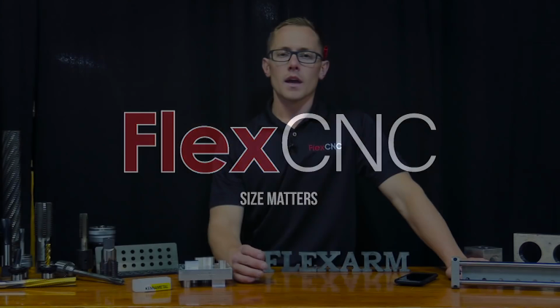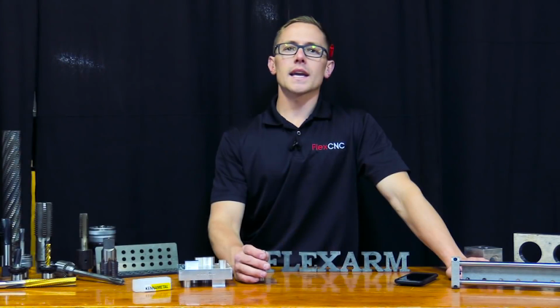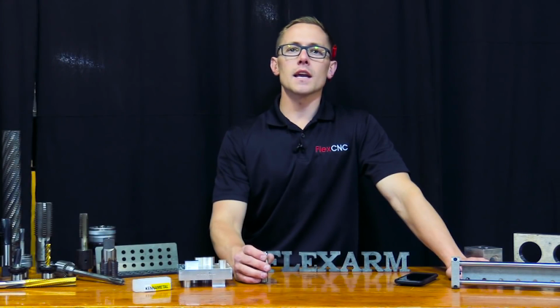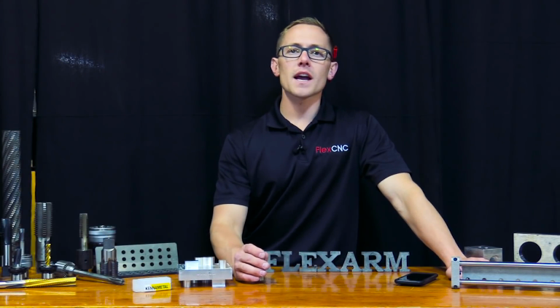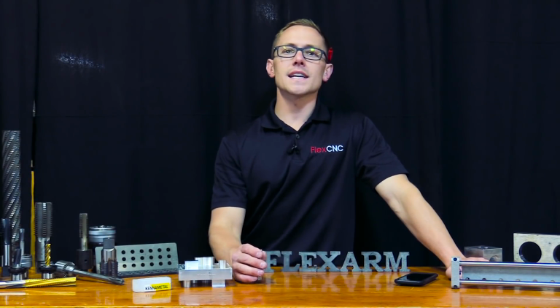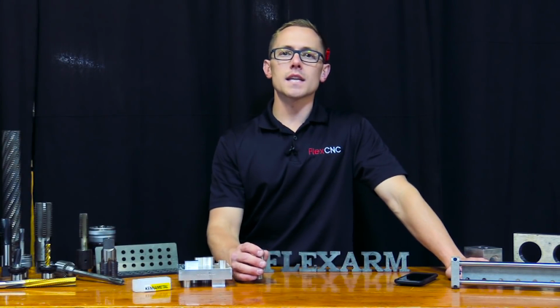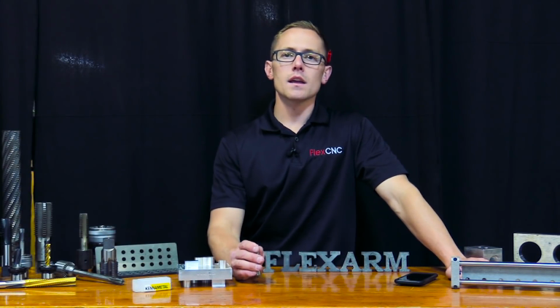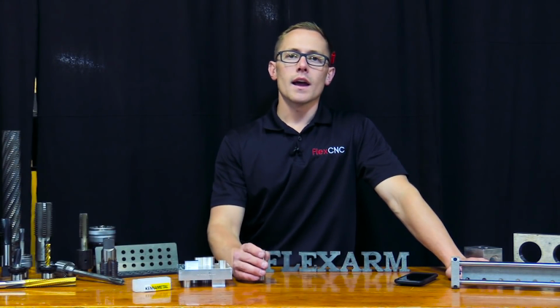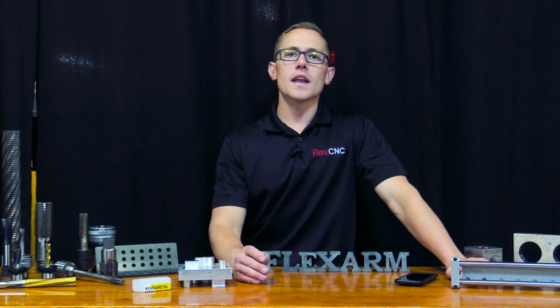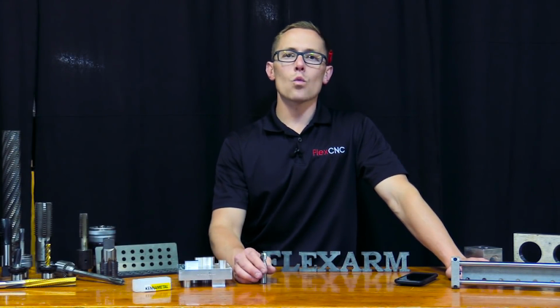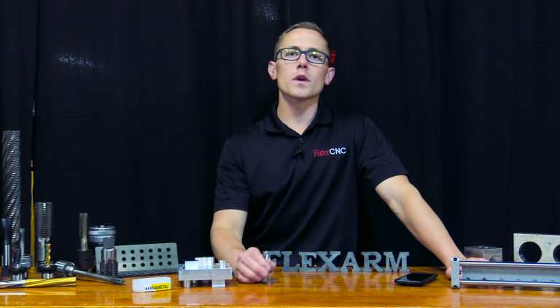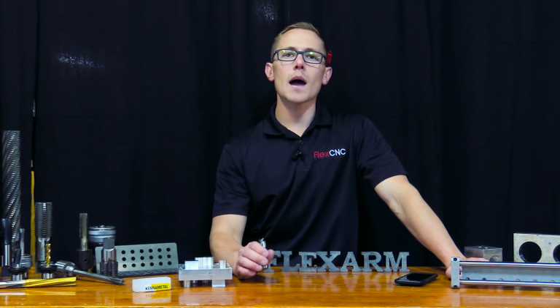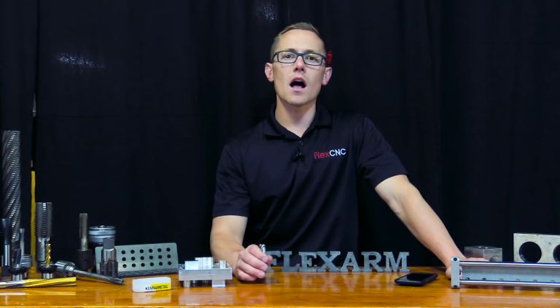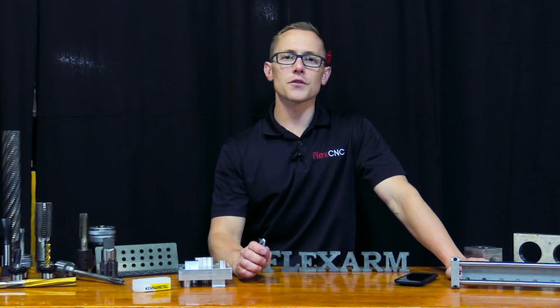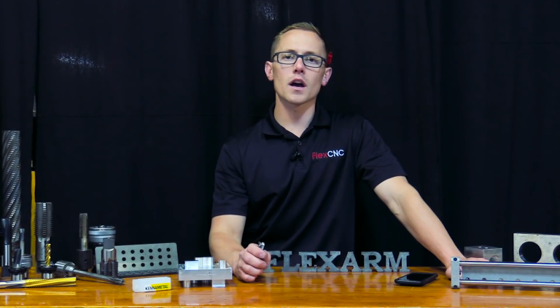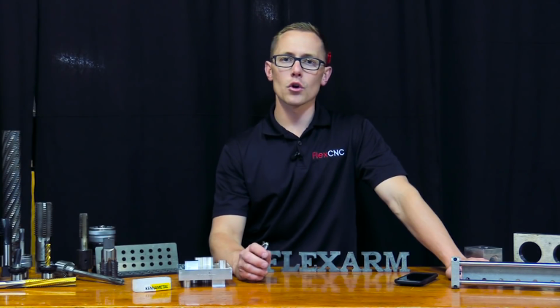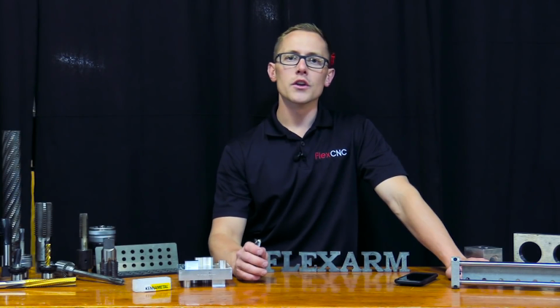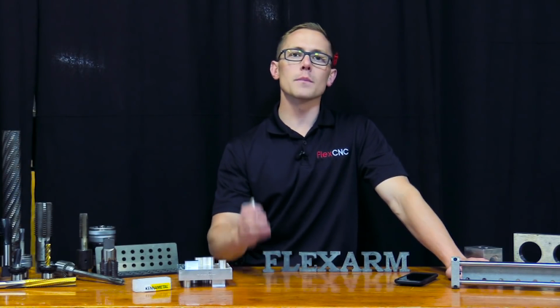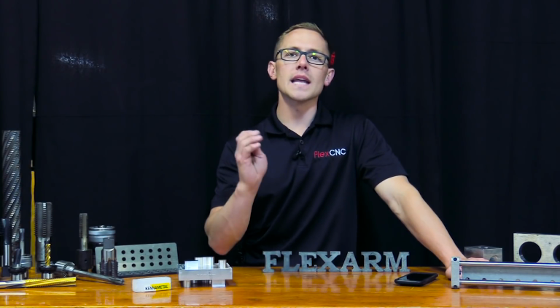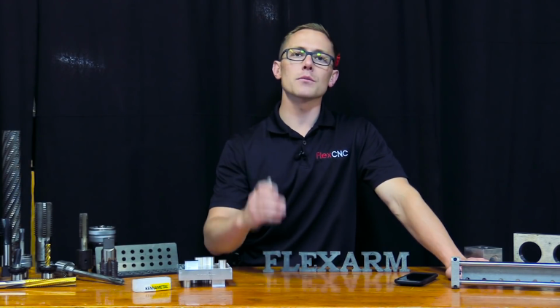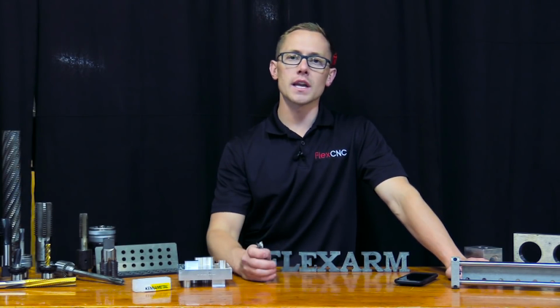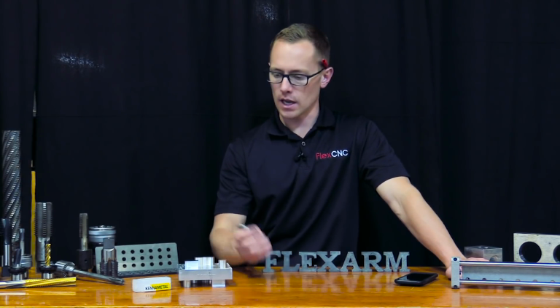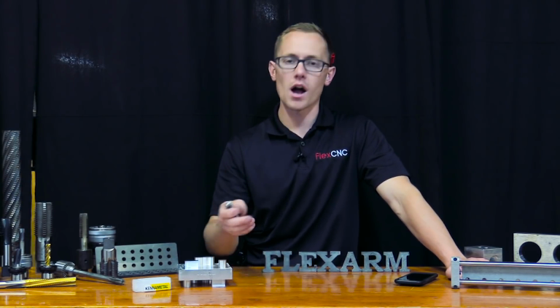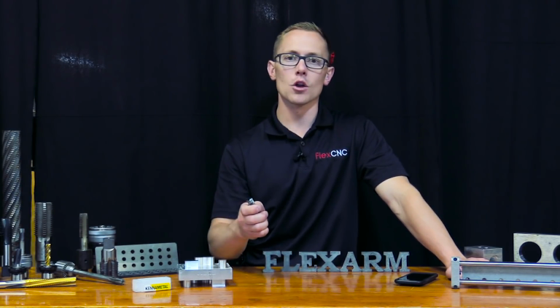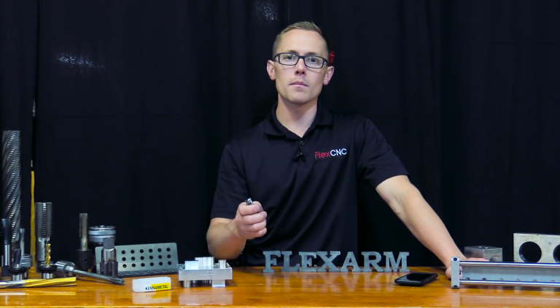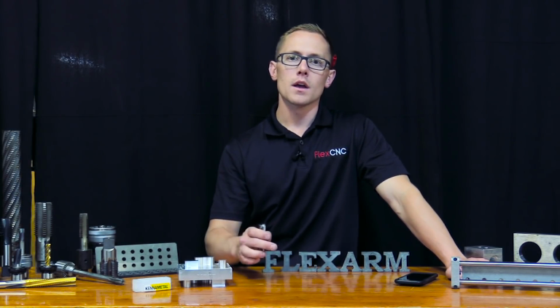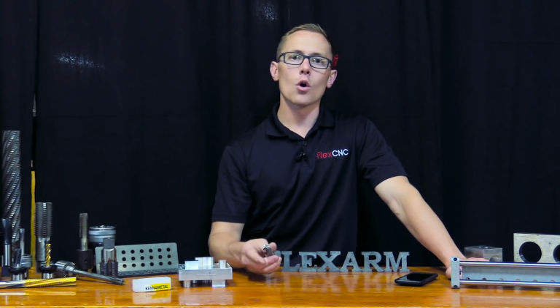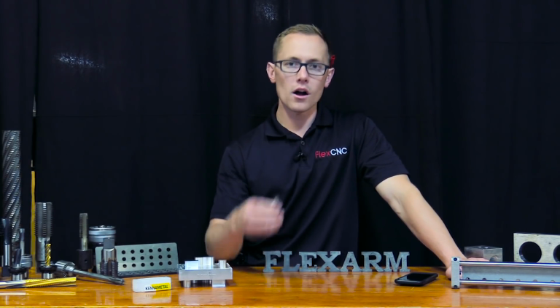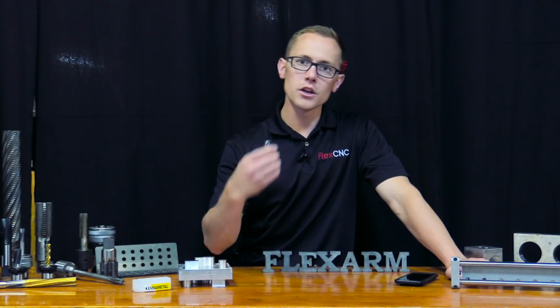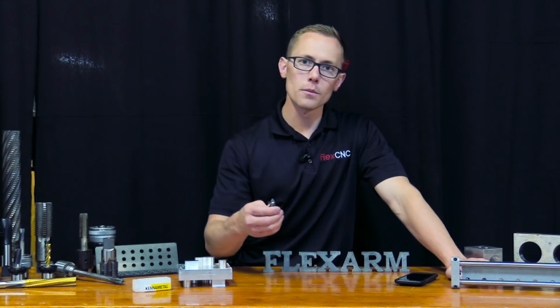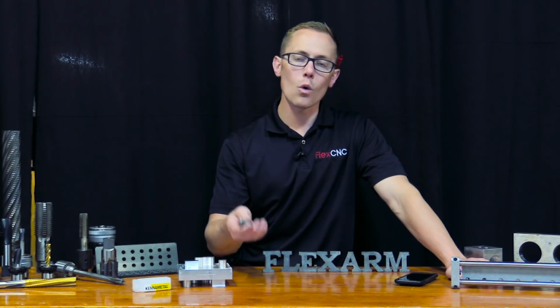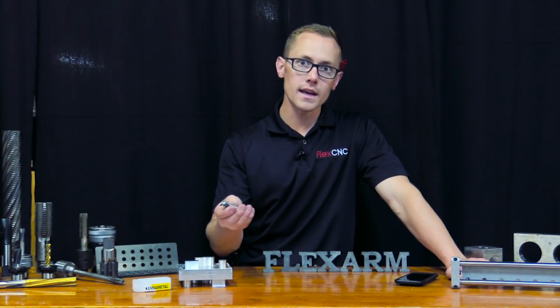Hey, Nick Kennedy, FlexCNC. Today we're doing a time analysis for a customer doing some dynamic machining in a block of aluminum. I'll explain to you a little bit of what we did.